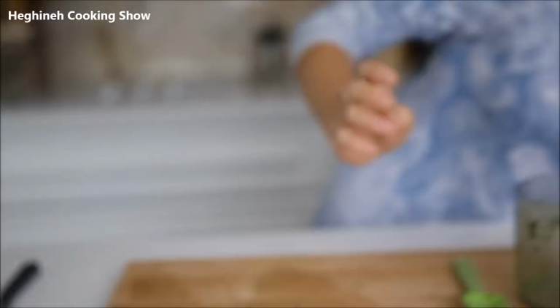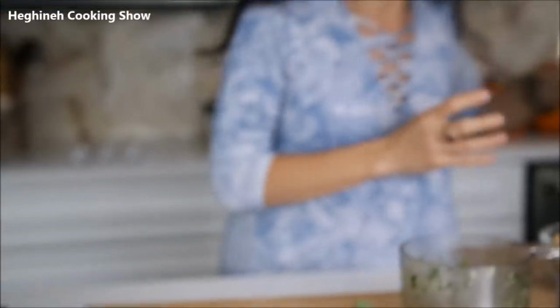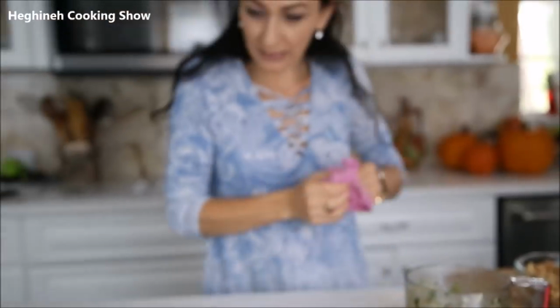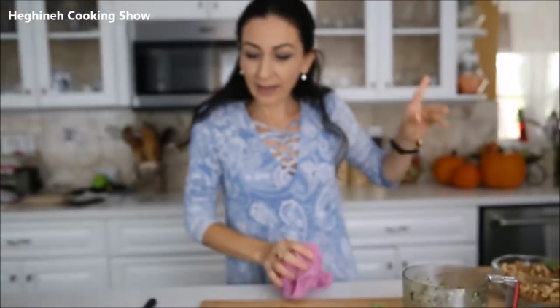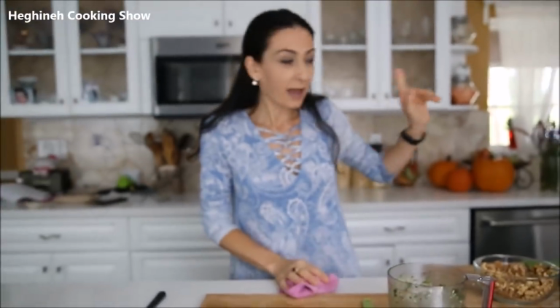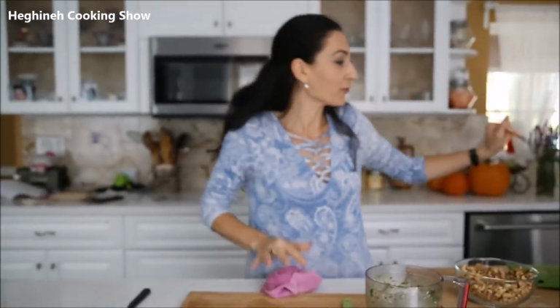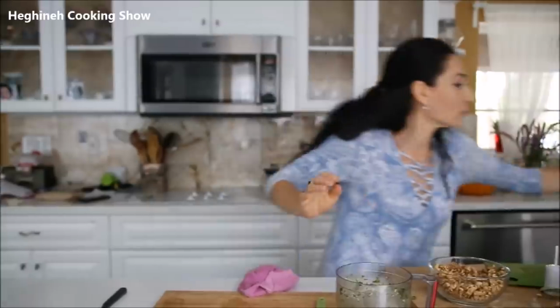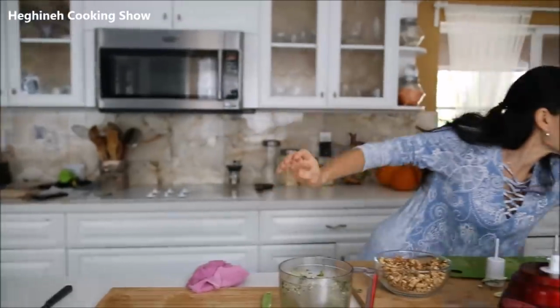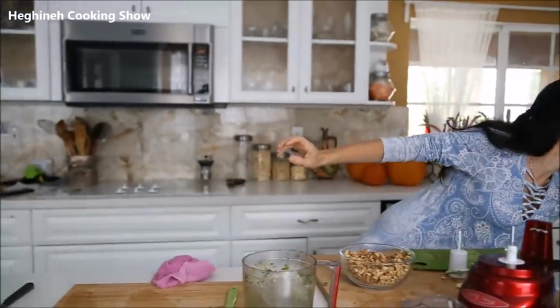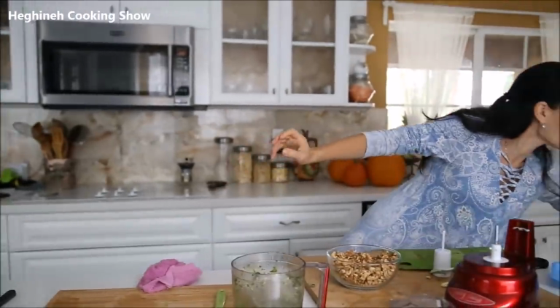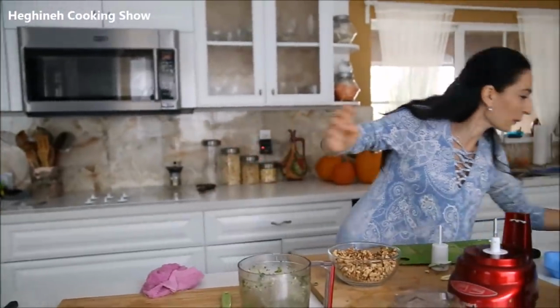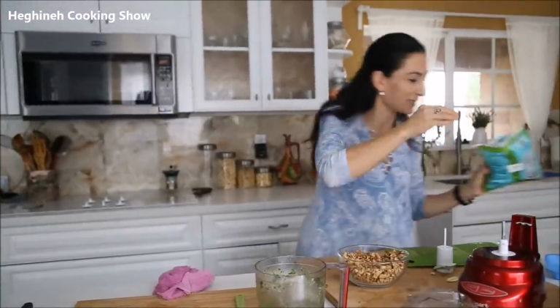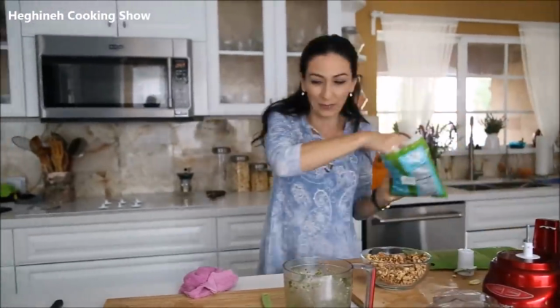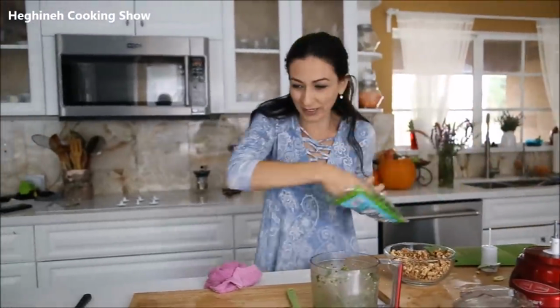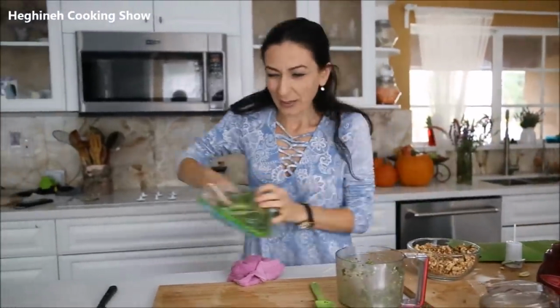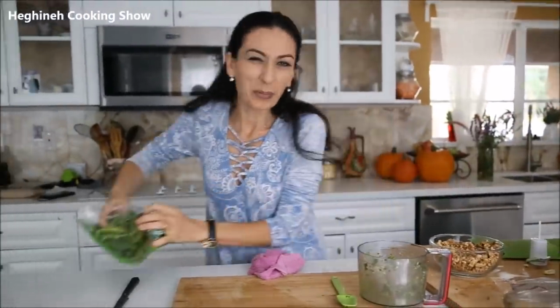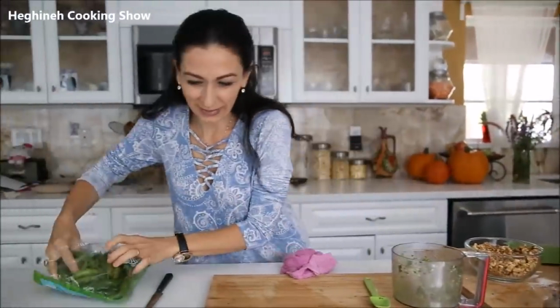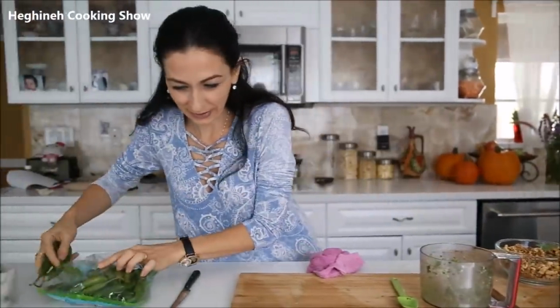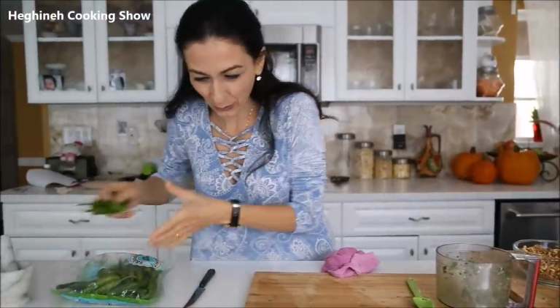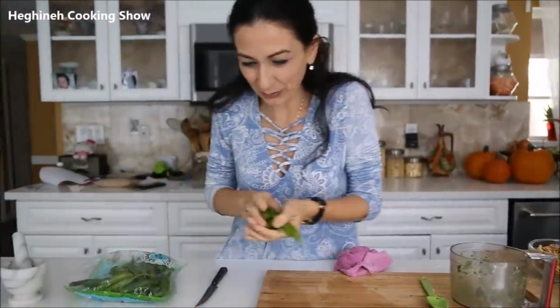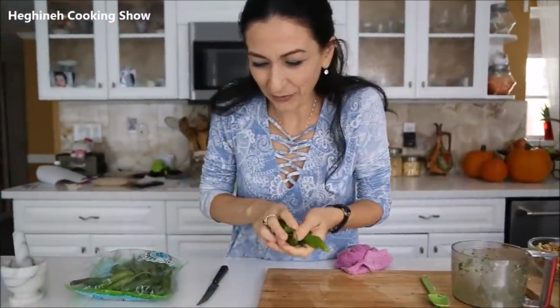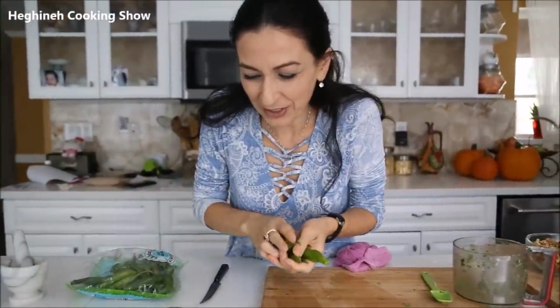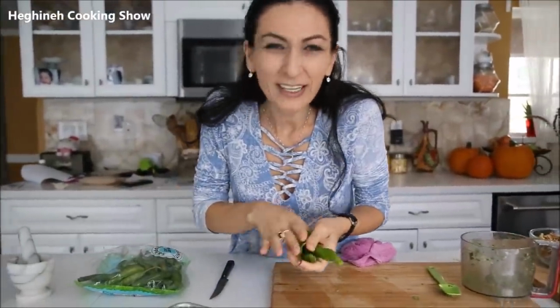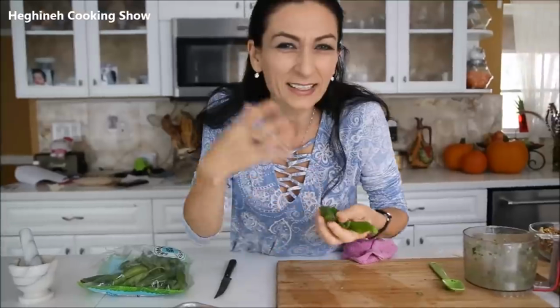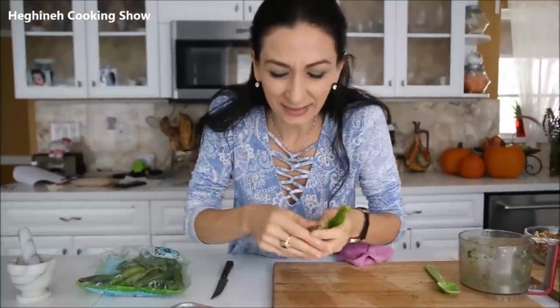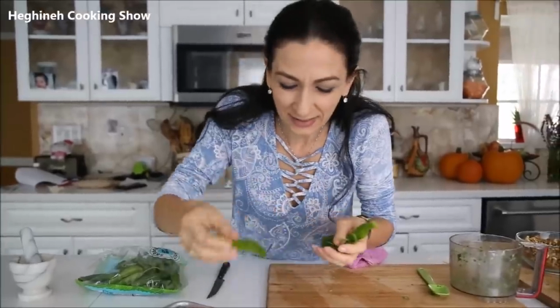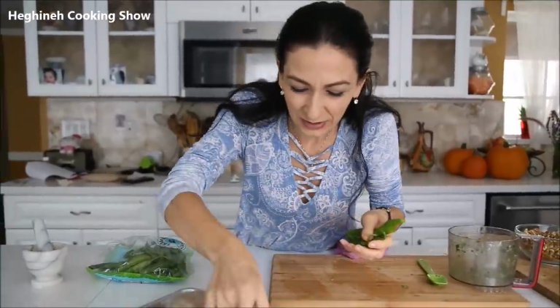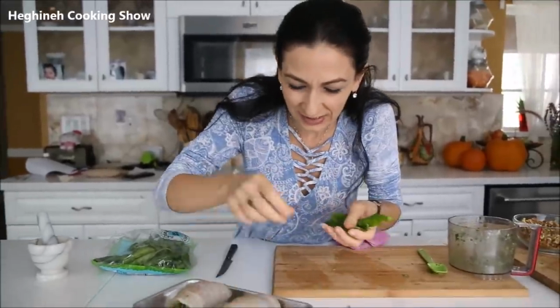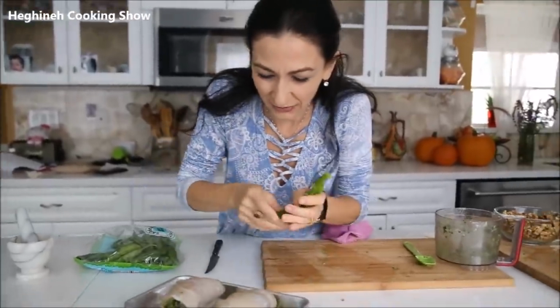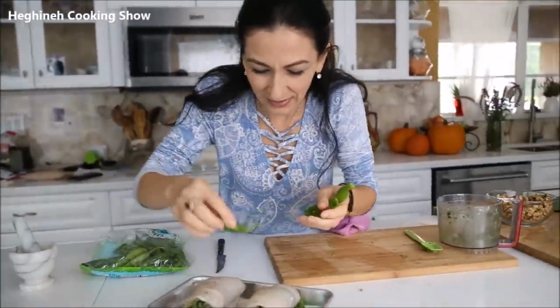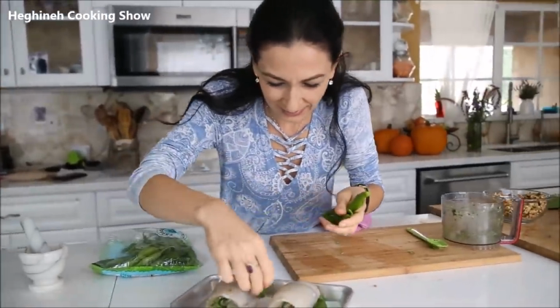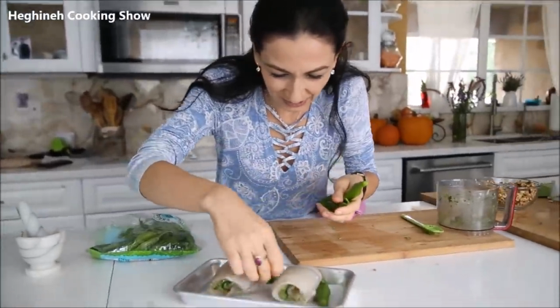I found some shishito peppers that I want to bake along with my fish — they will just serve as garnish.